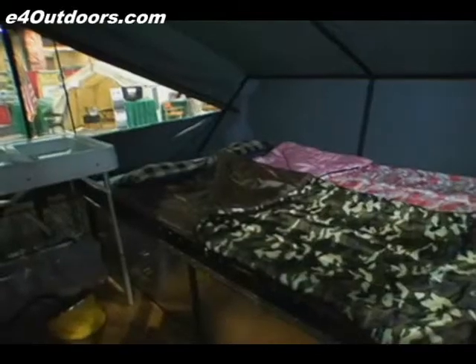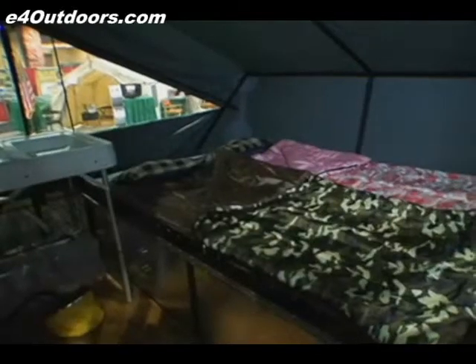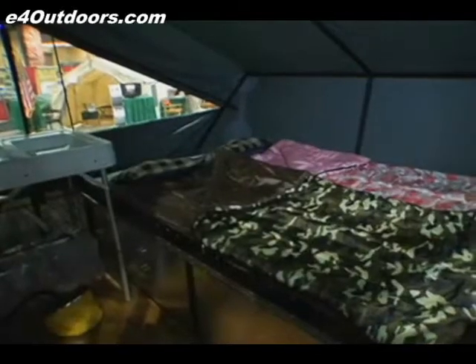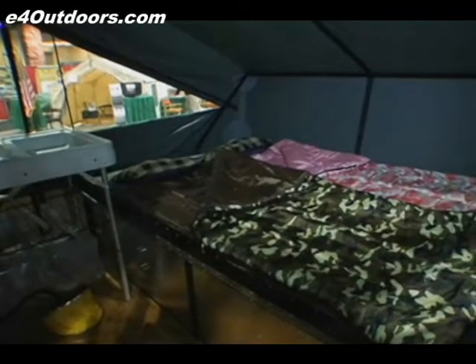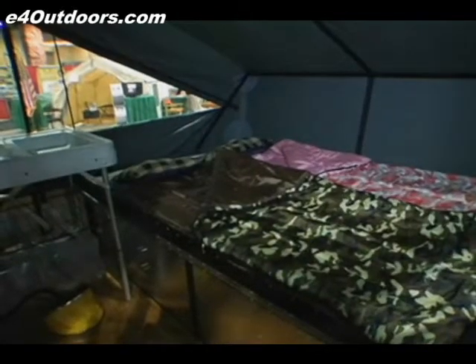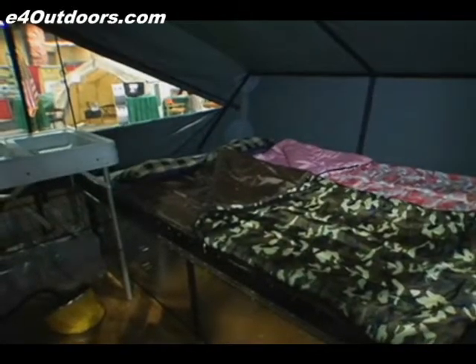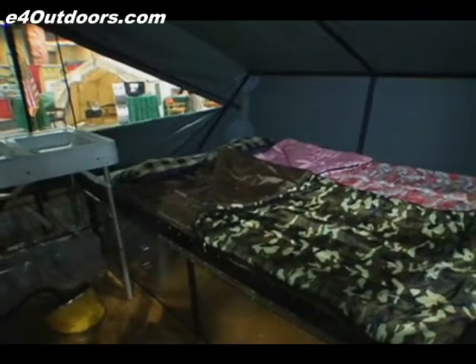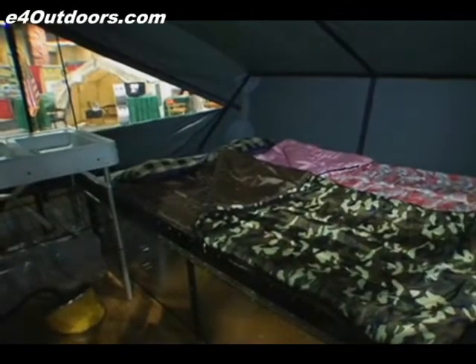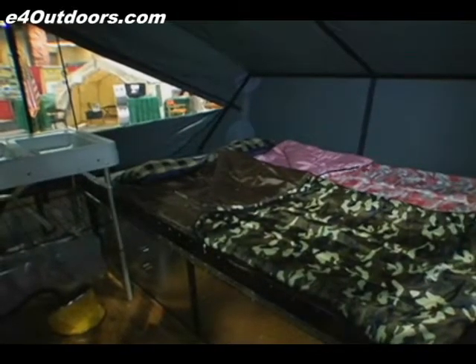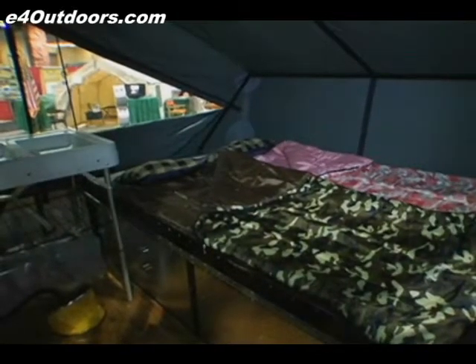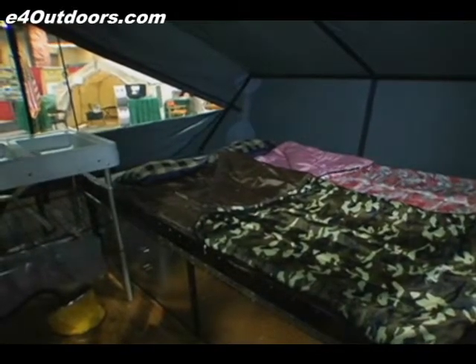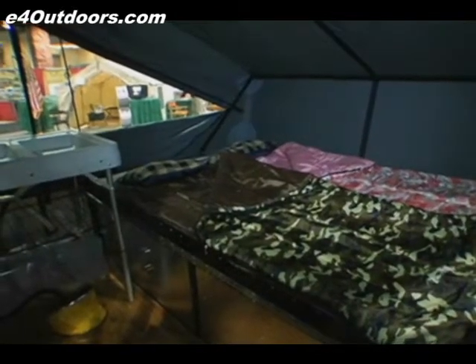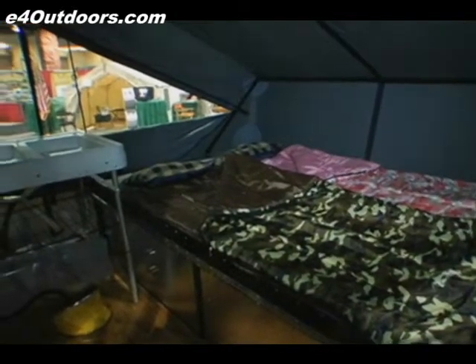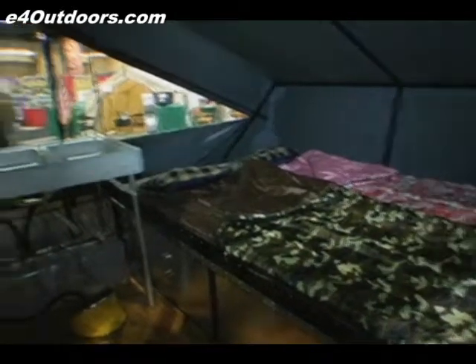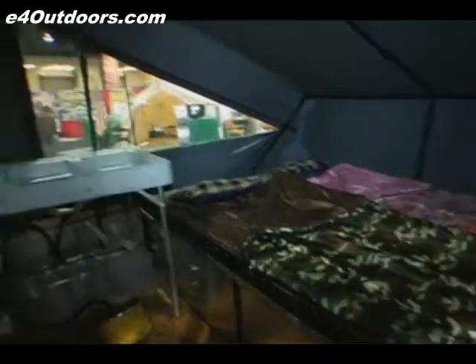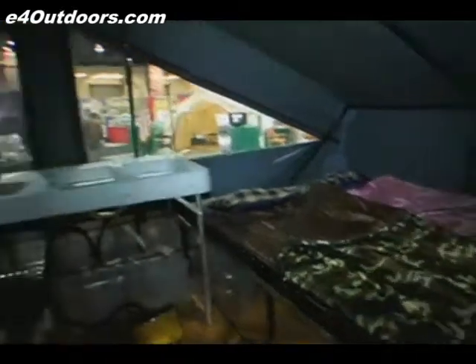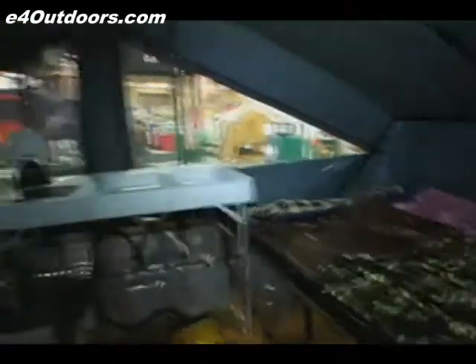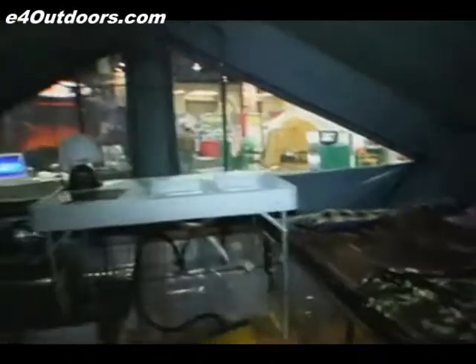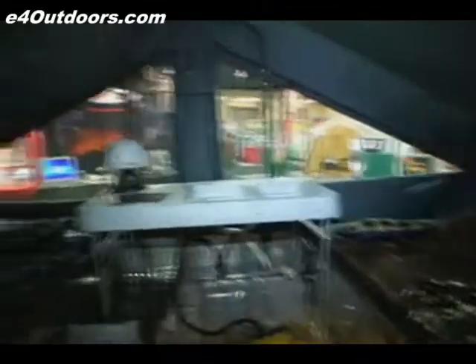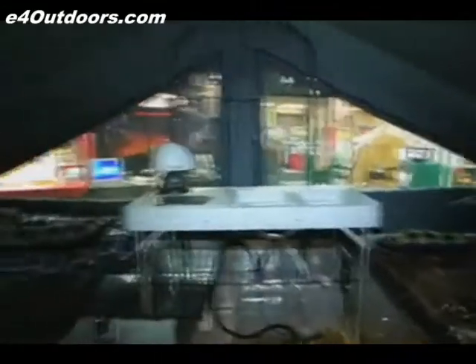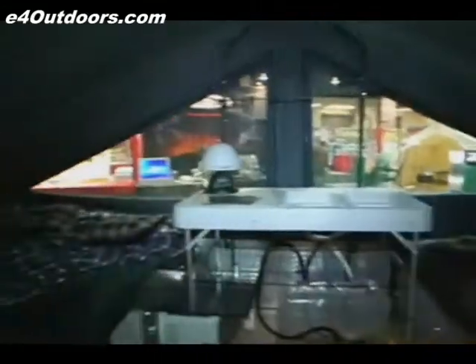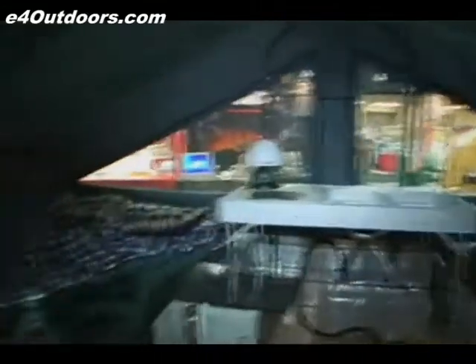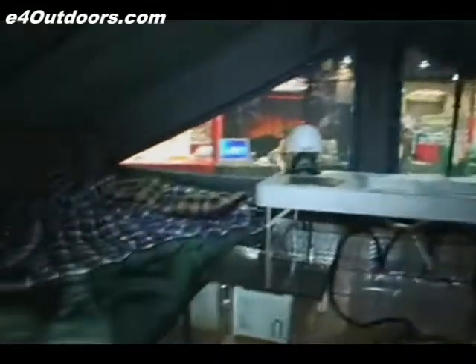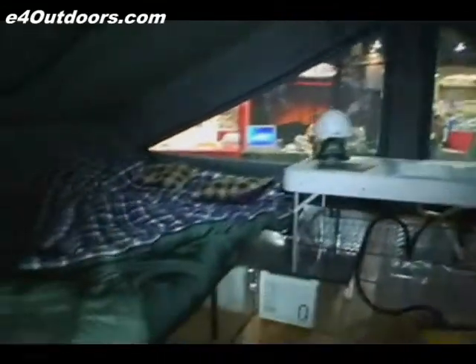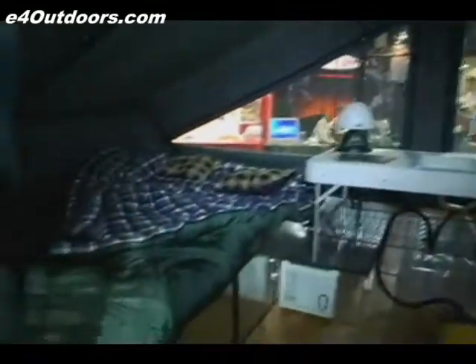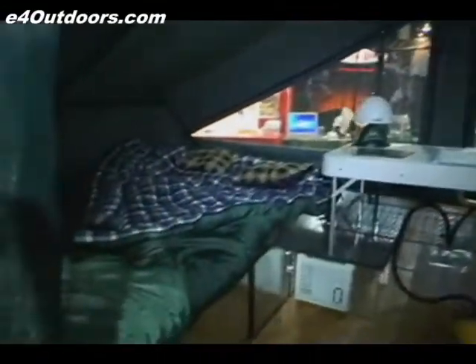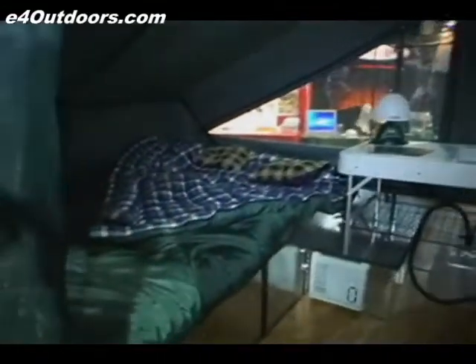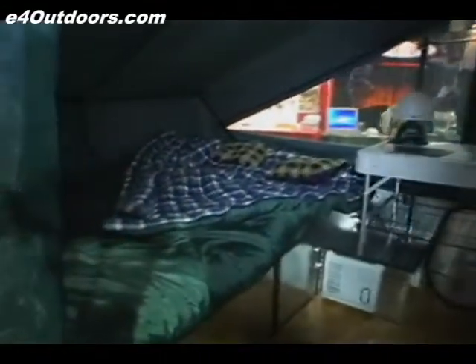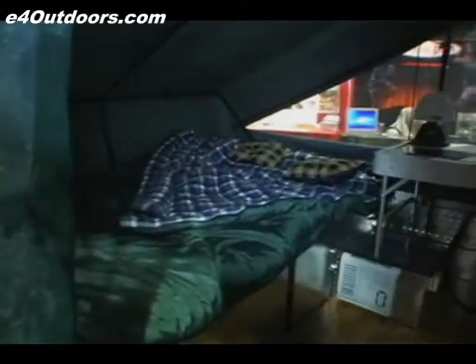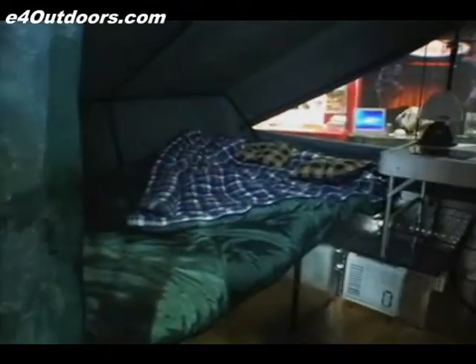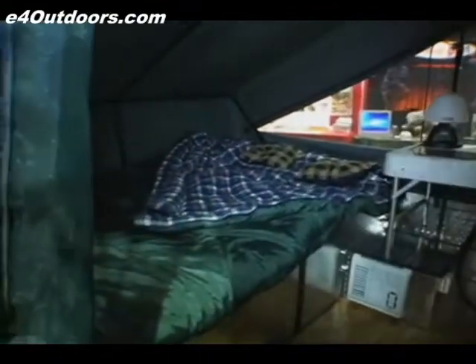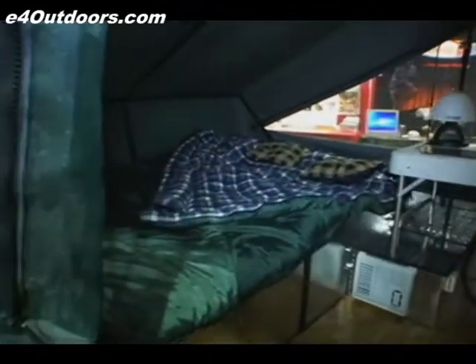We're looking inside the very spacious MIG tent trailer. We have a double size sleeping area, a kitchen sink, and a queen size sleeping area. It very comfortably sleeps up to four people.